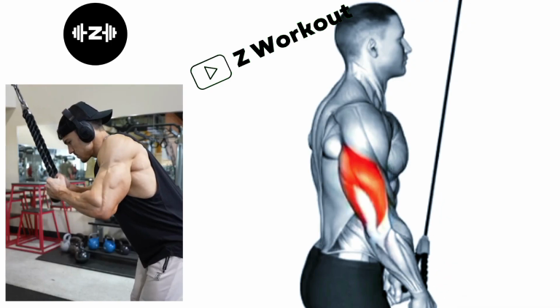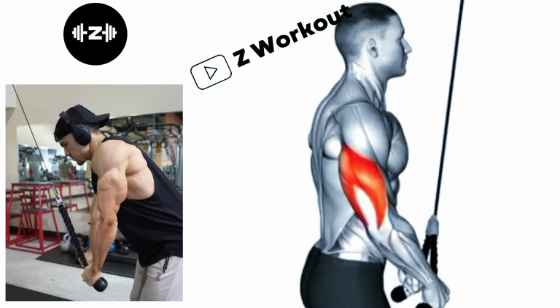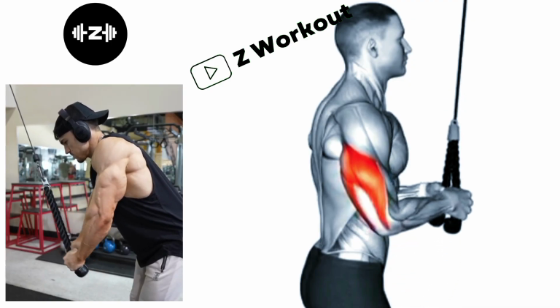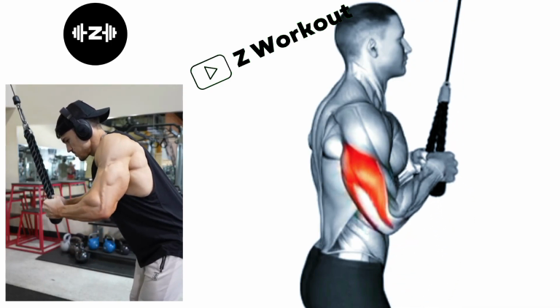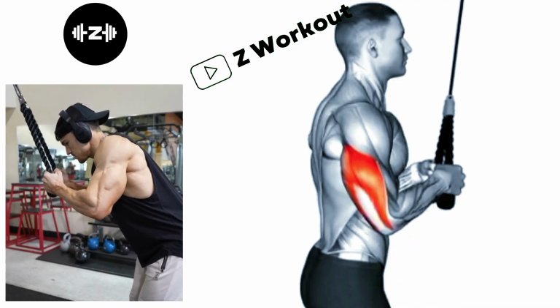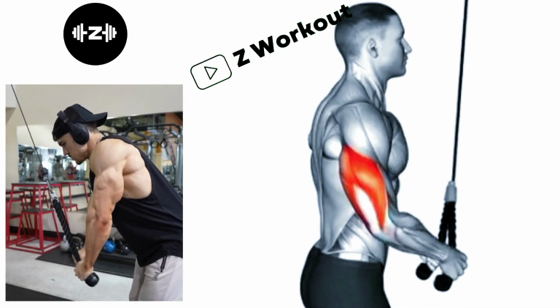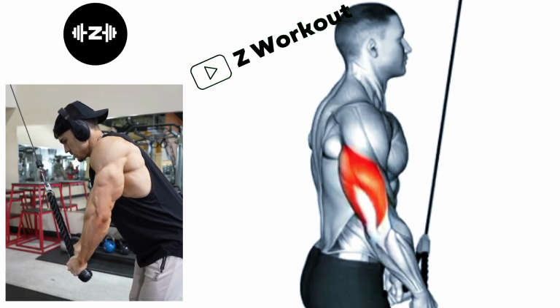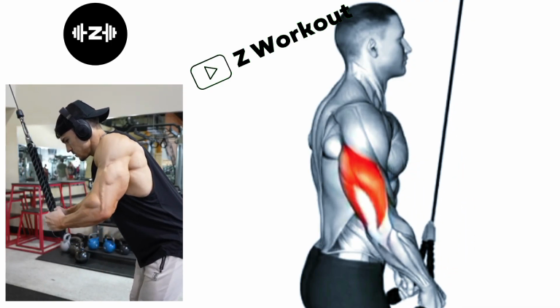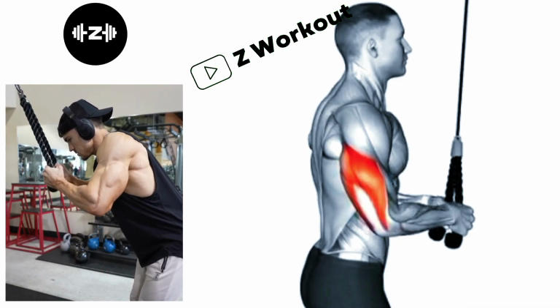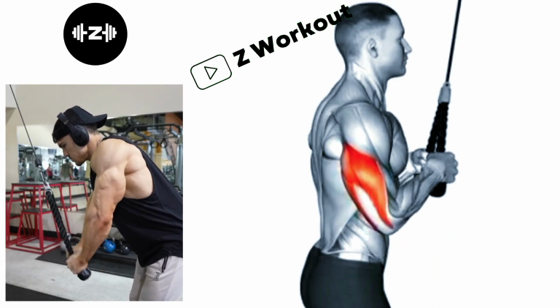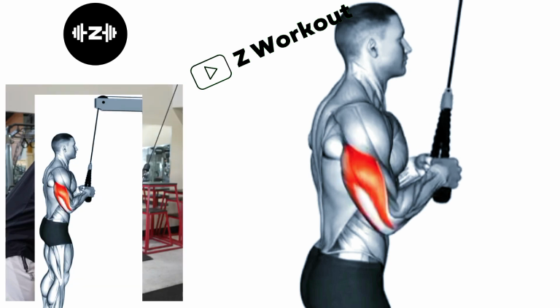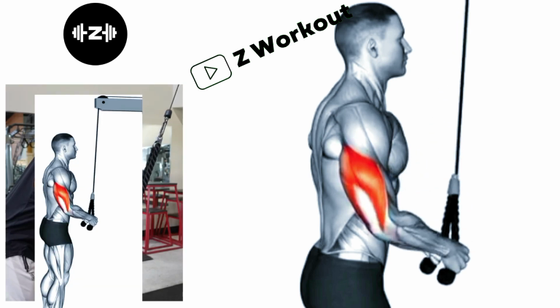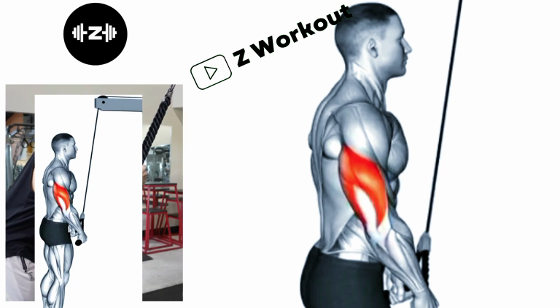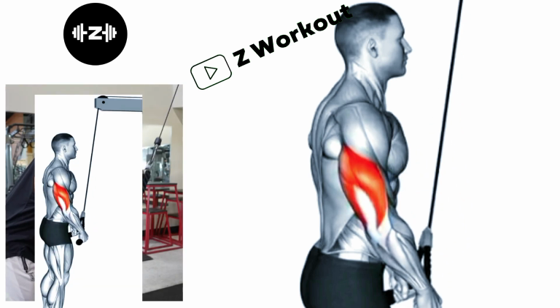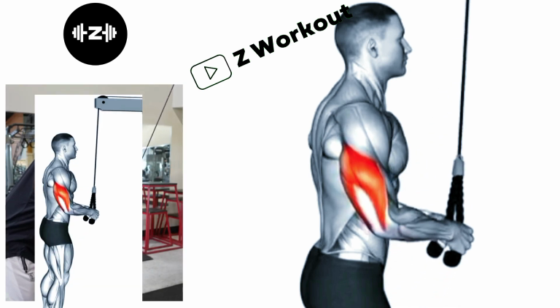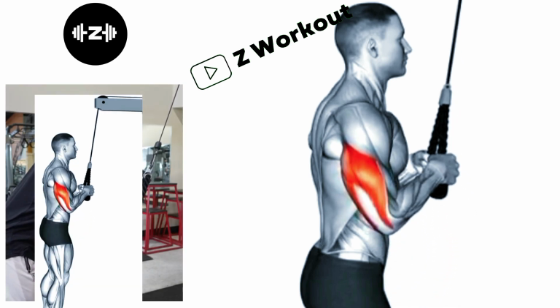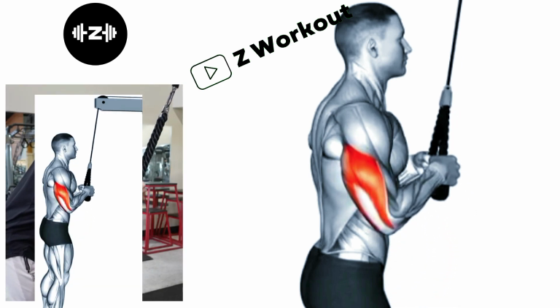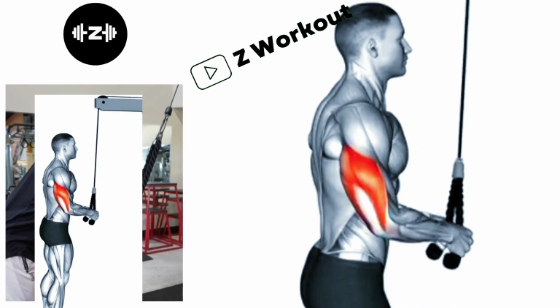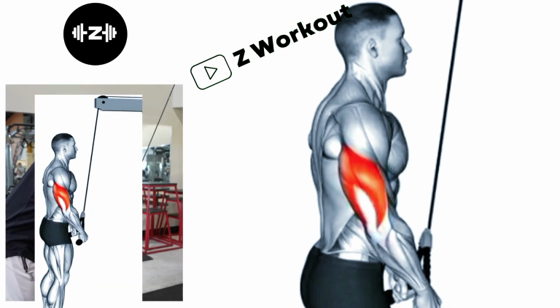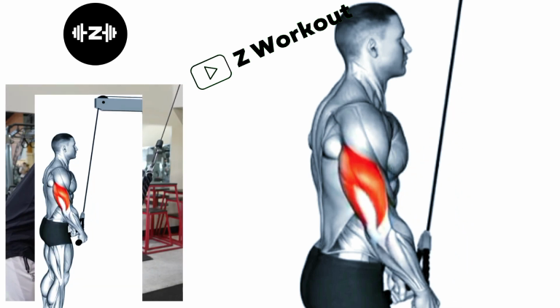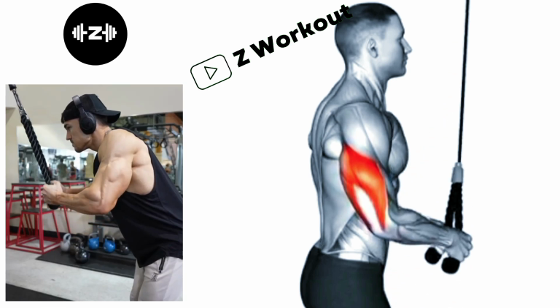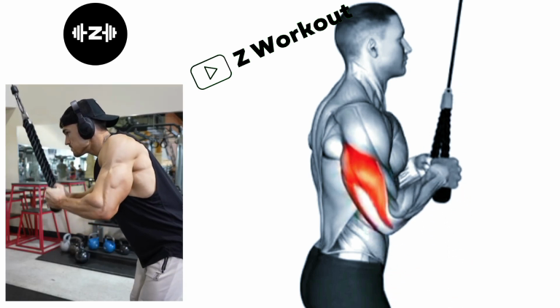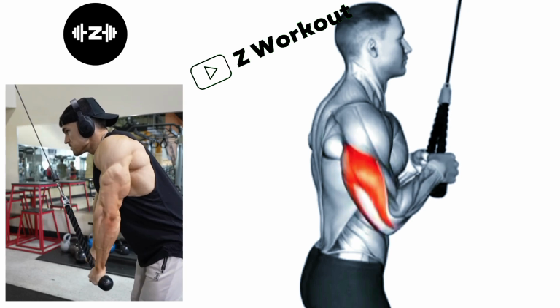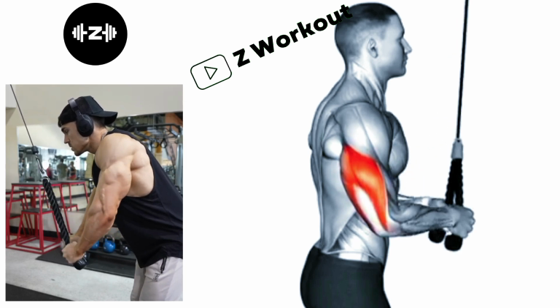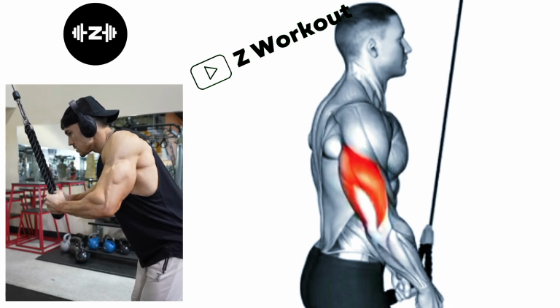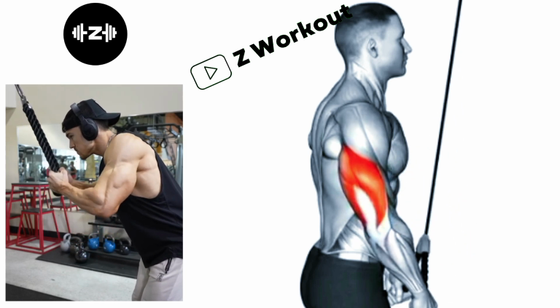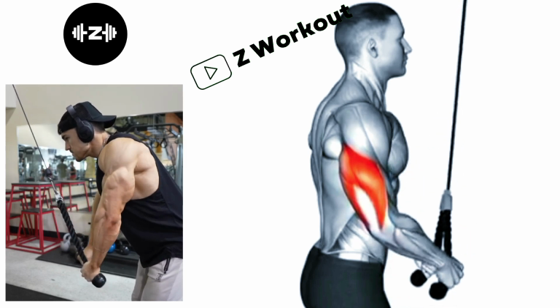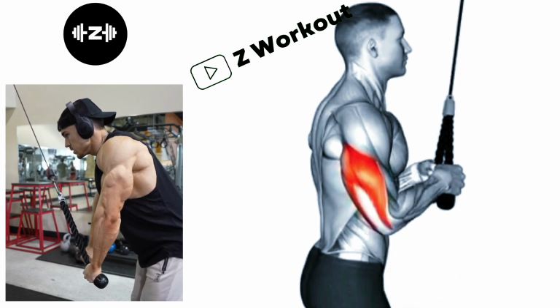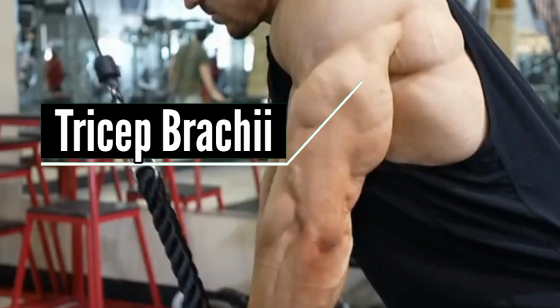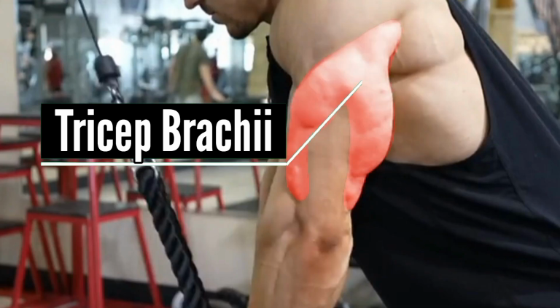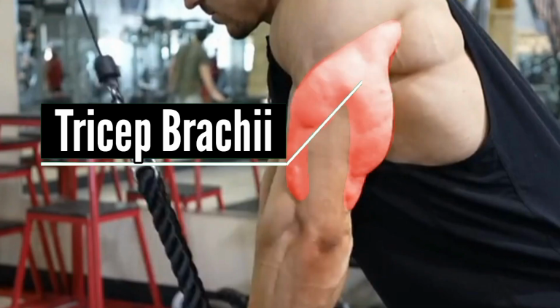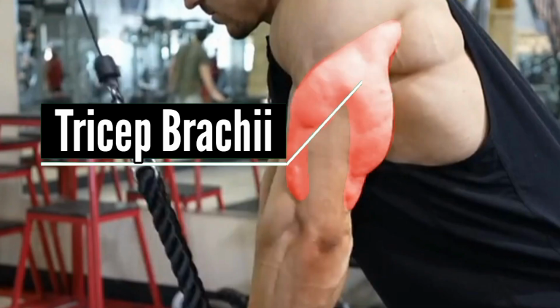Tricep Cable Push Down: Start with your elbows bent at 90 degrees and positioned close to your sides. Push the rope downward until your arms are fully extended, and squeeze your tricep at the bottom of the movement.